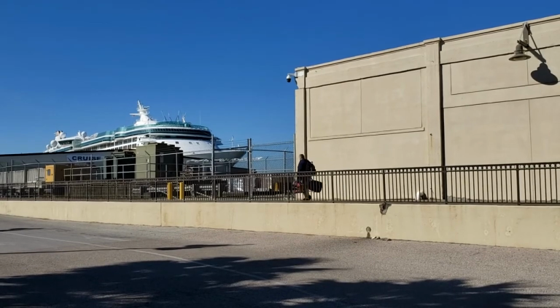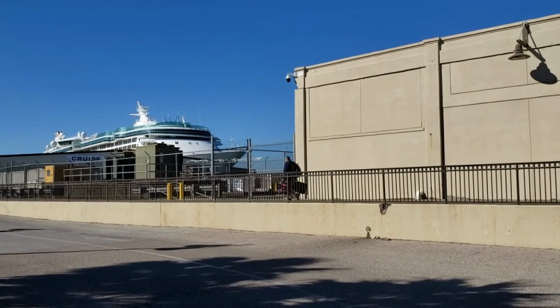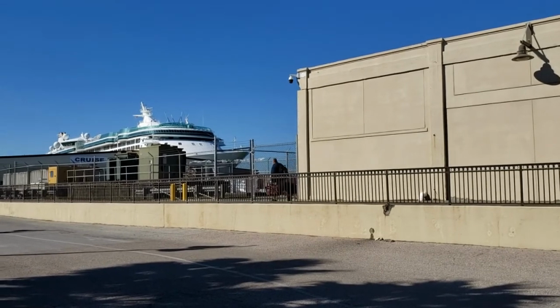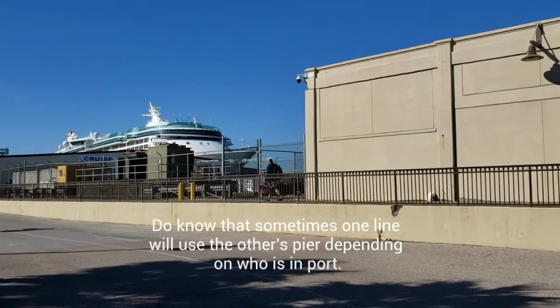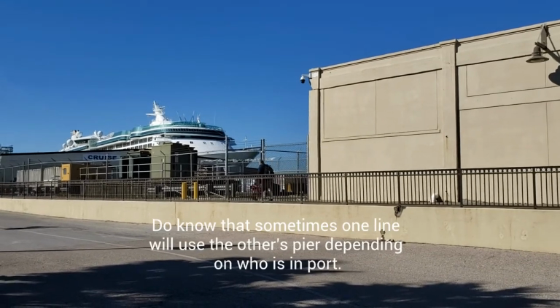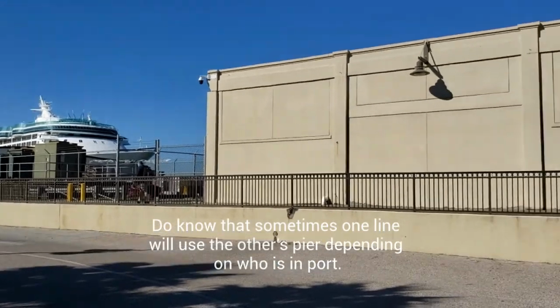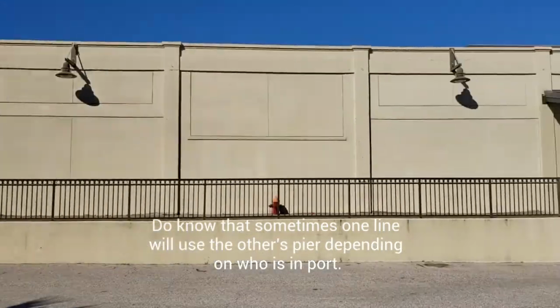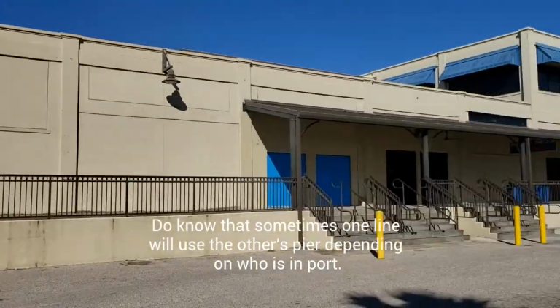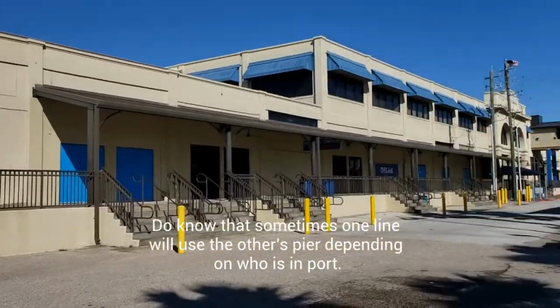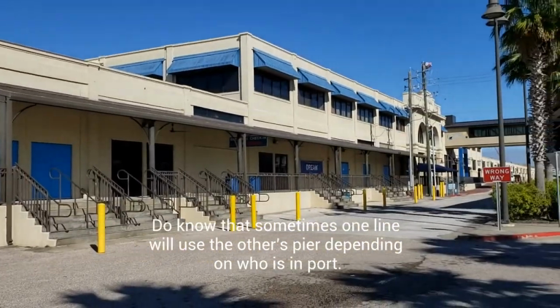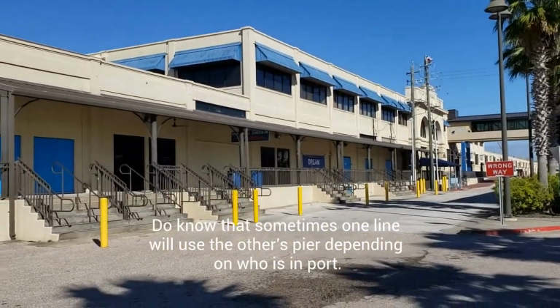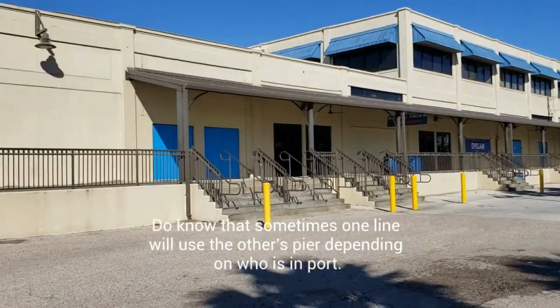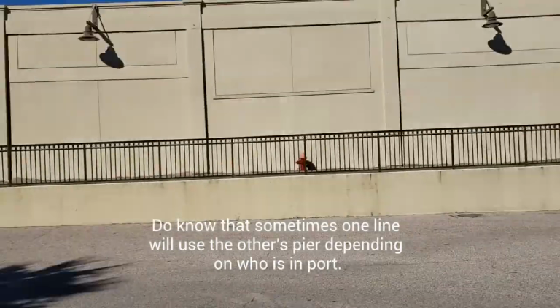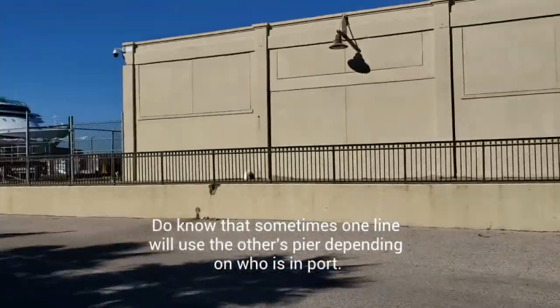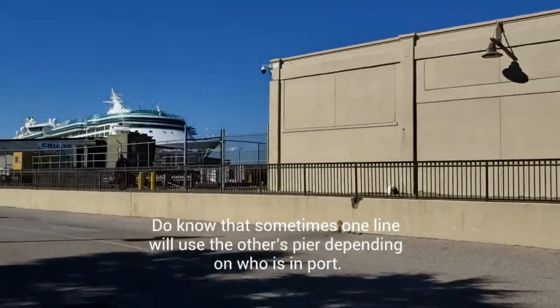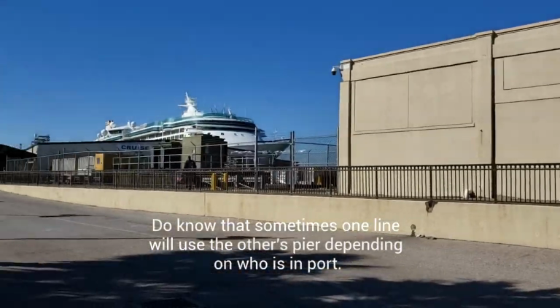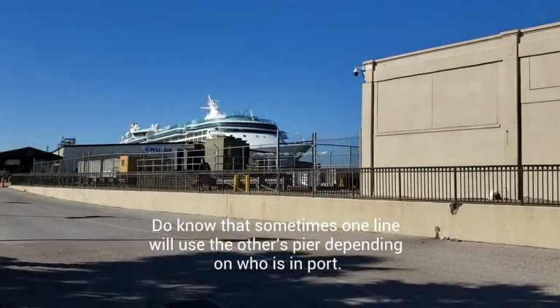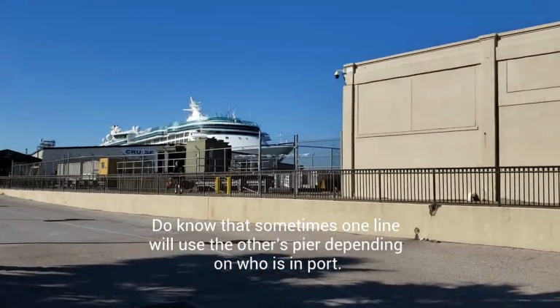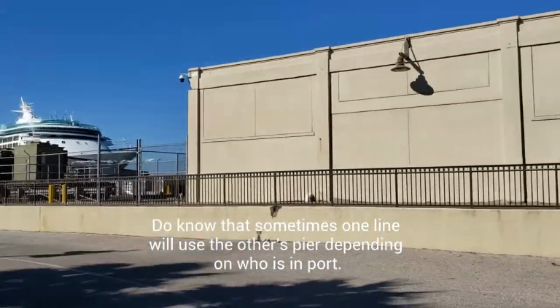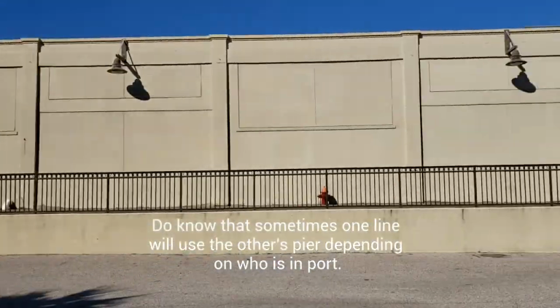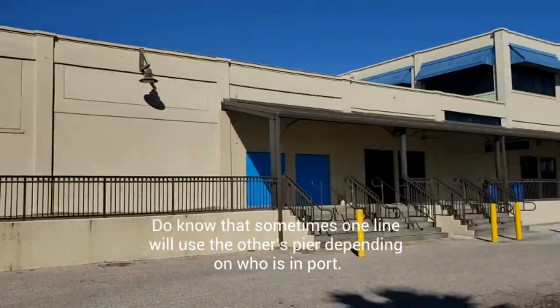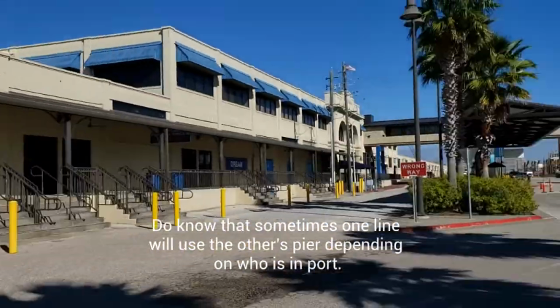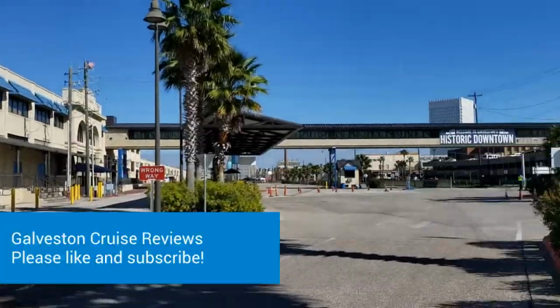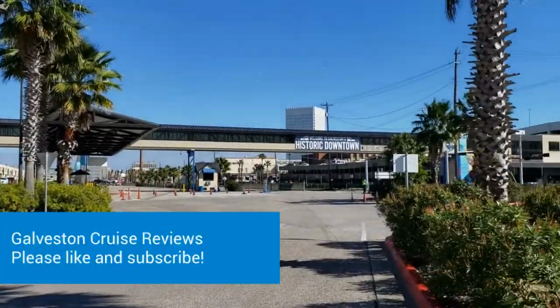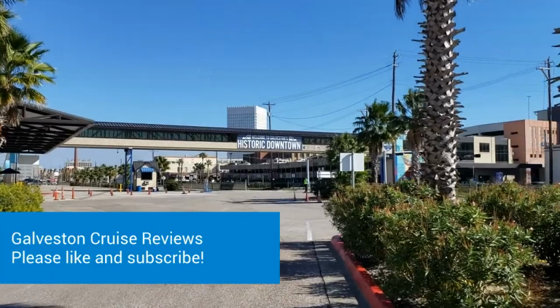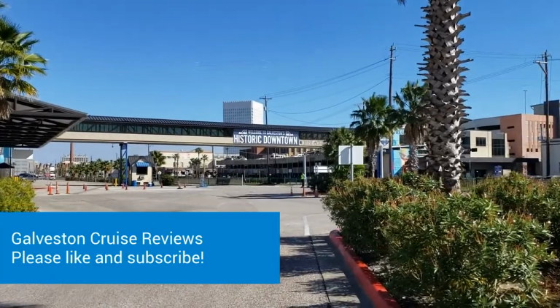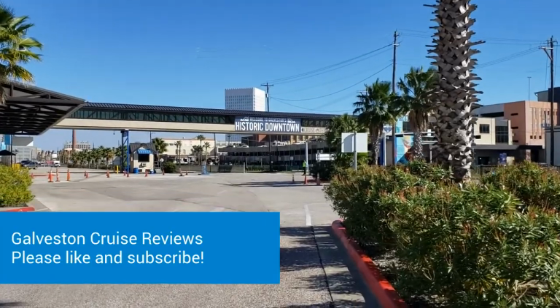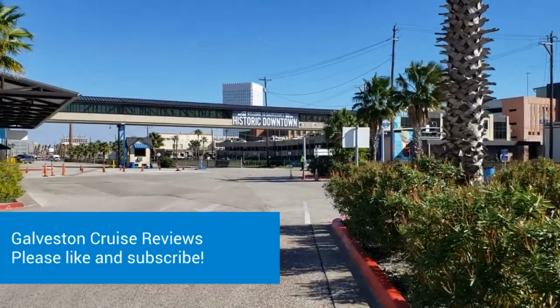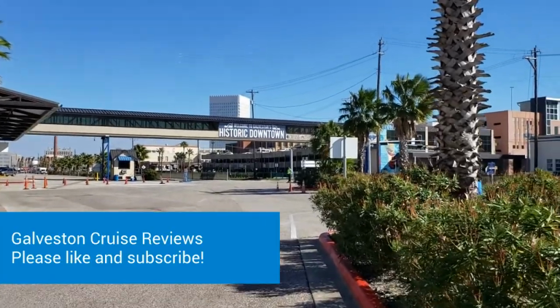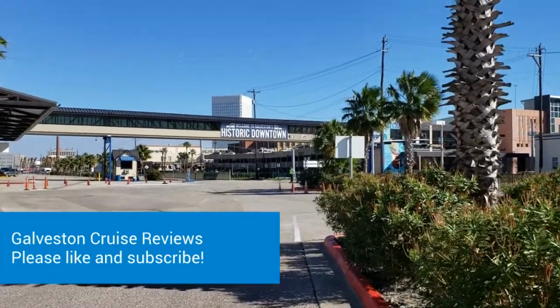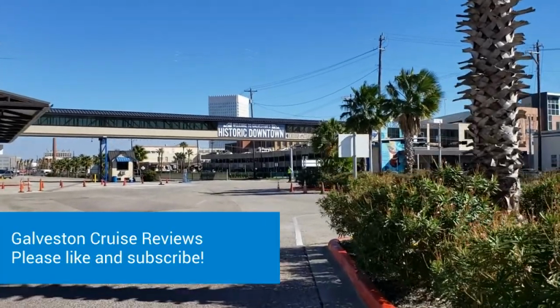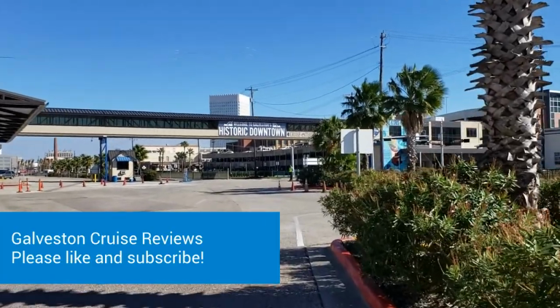I am between the Royal Caribbean and the Carnival Cruise Piers. You can see that the Enchantment of the Seas is docked right now. It's towards the end of boarding, but let's take a short walk and see how long it takes to go to the Tremont House.